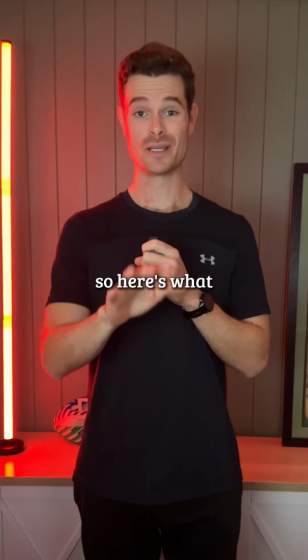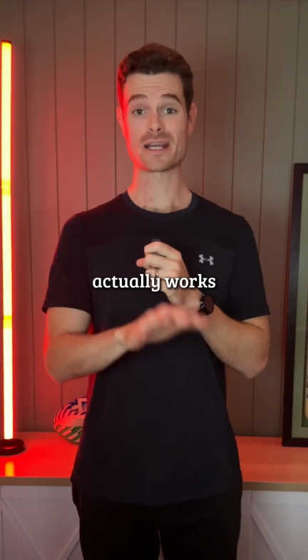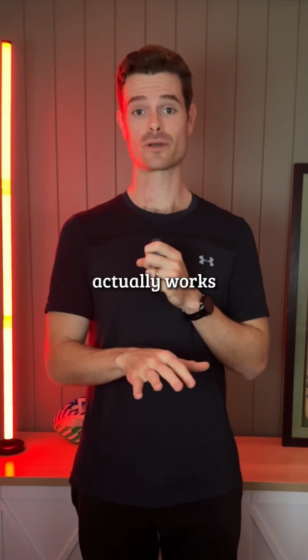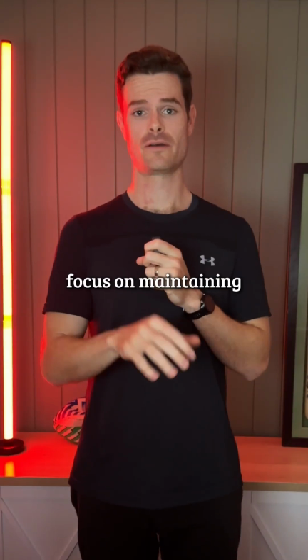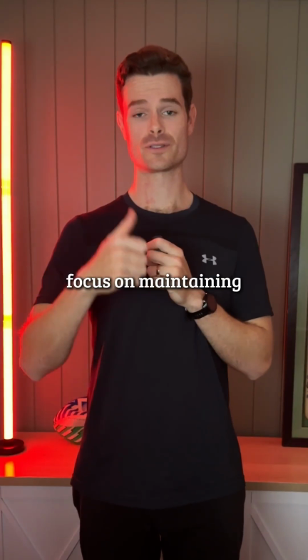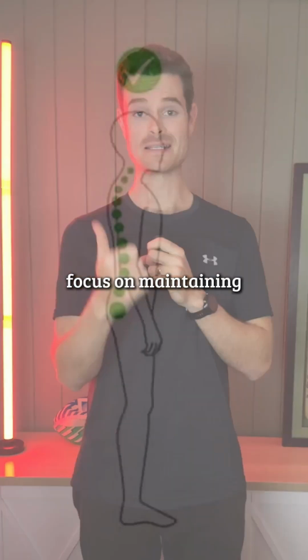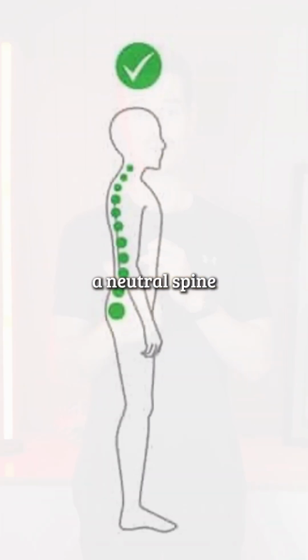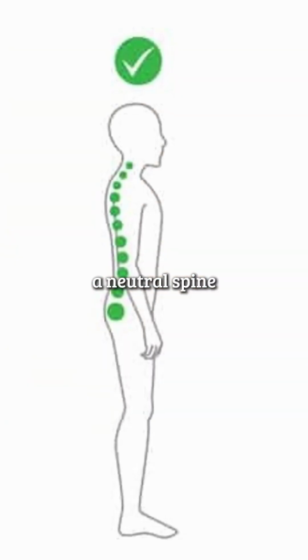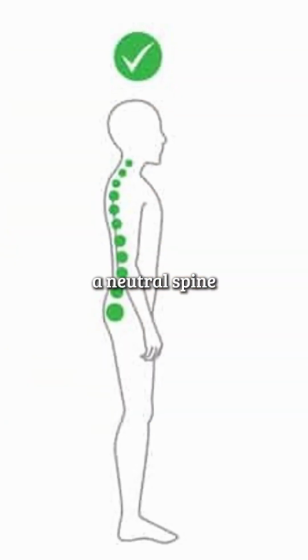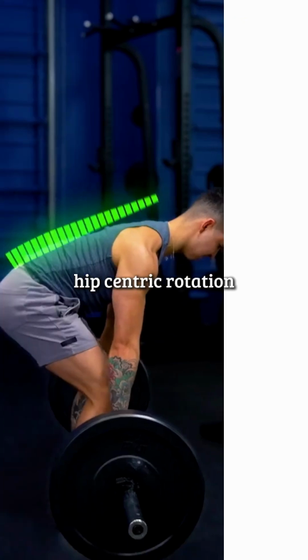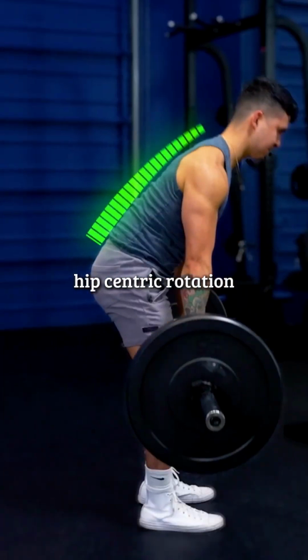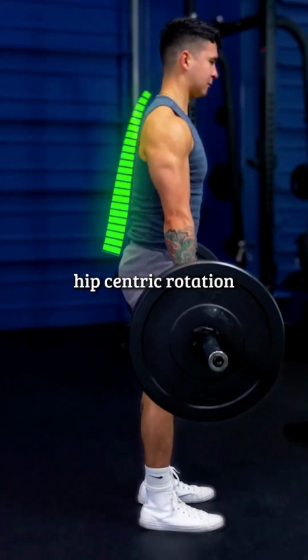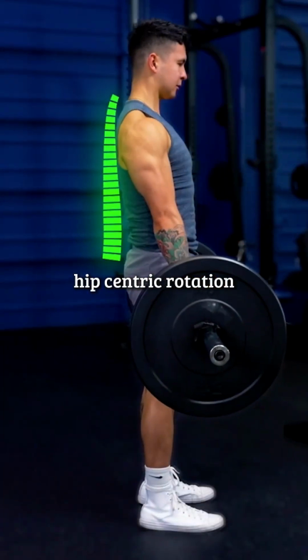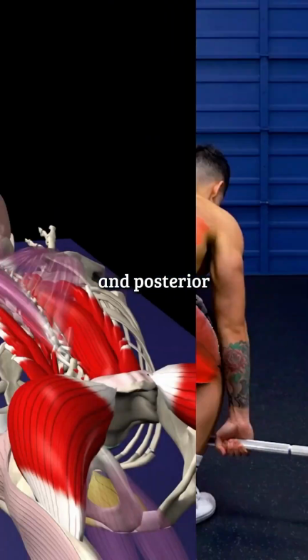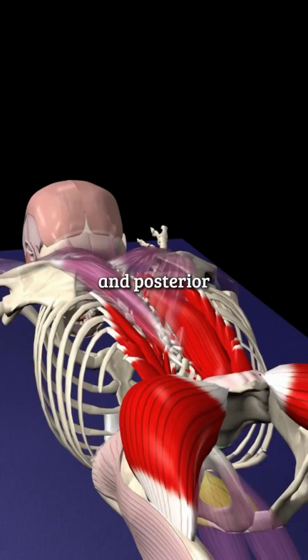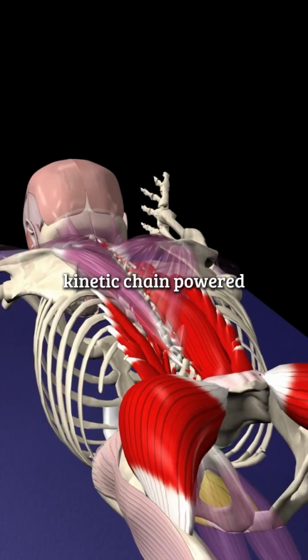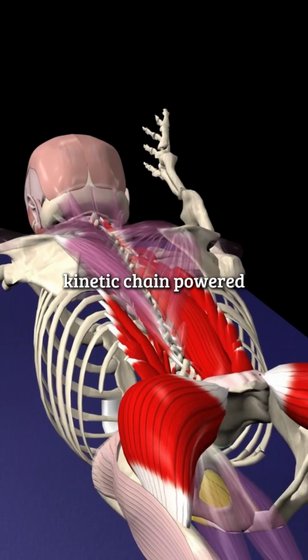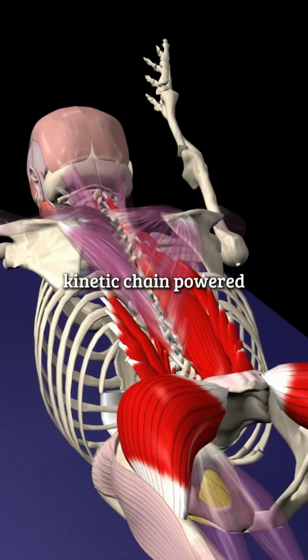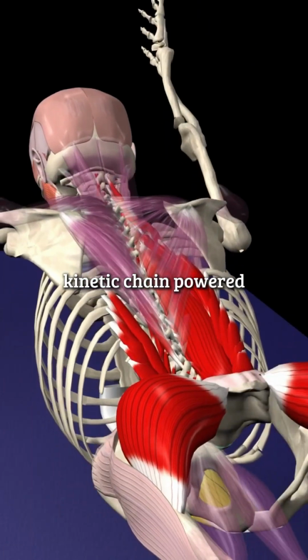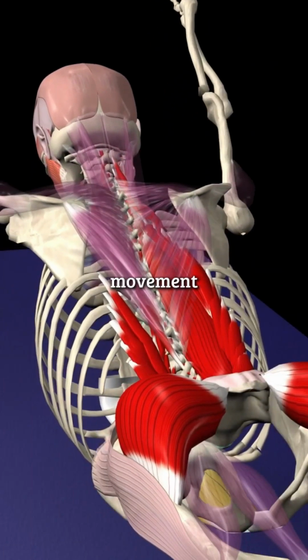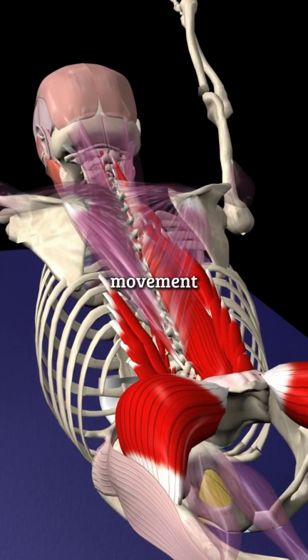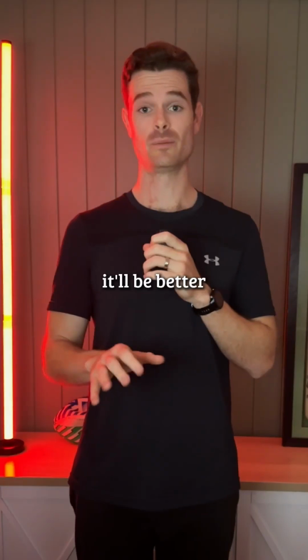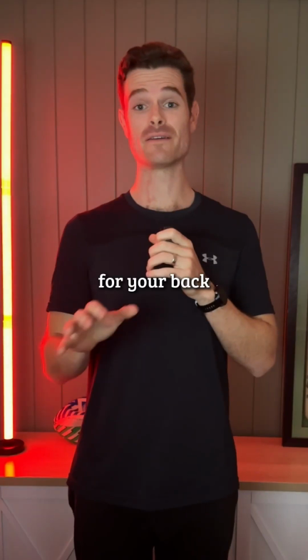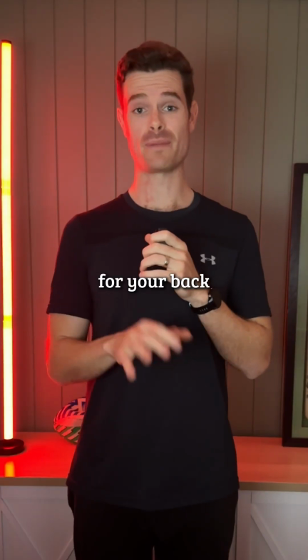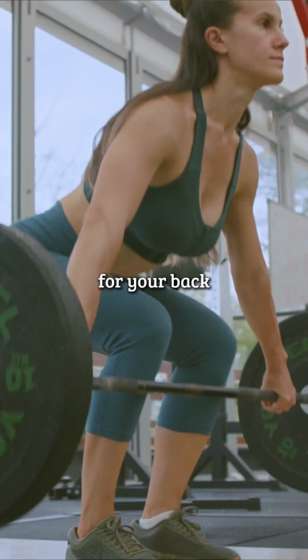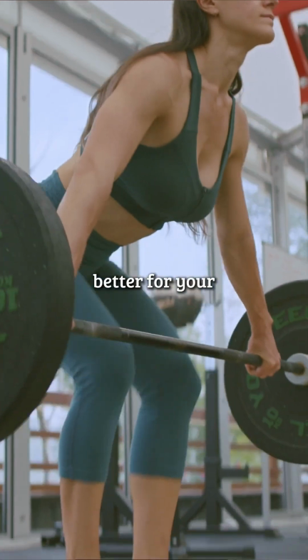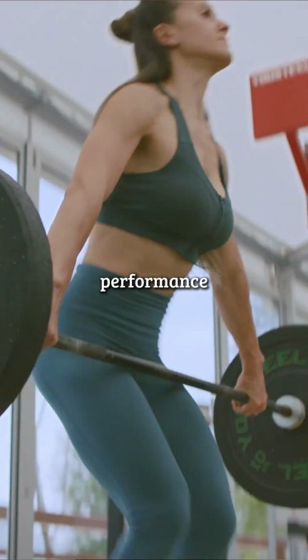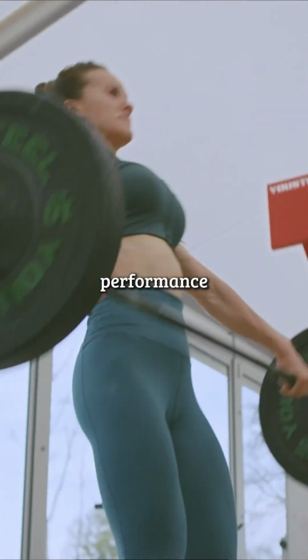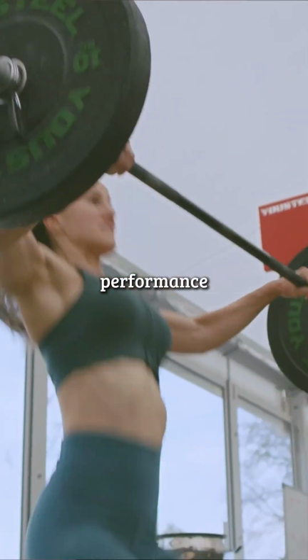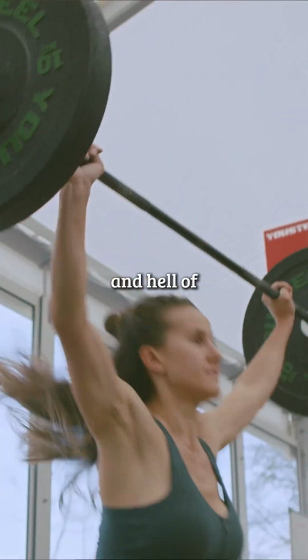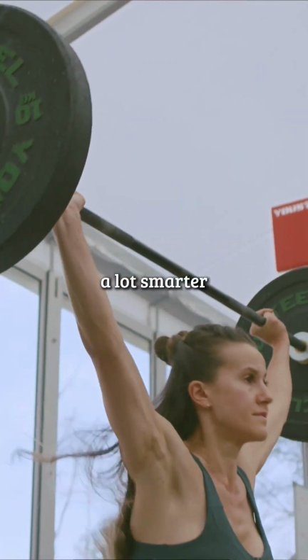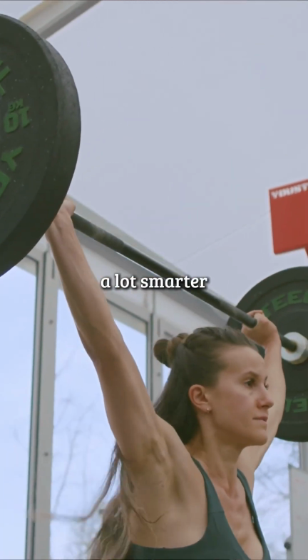So here's what actually works: focus on maintaining a neutral spine, hip-centric rotation, and posterior kinetic chain powered movement. It'll be better for your back, better for your performance, and a hell of a lot smarter.